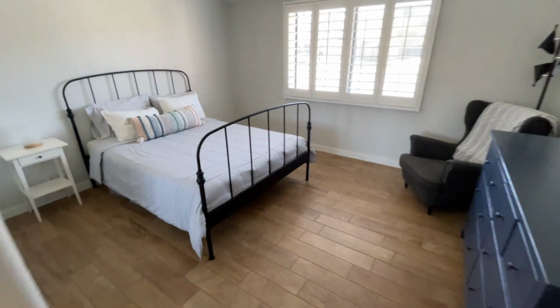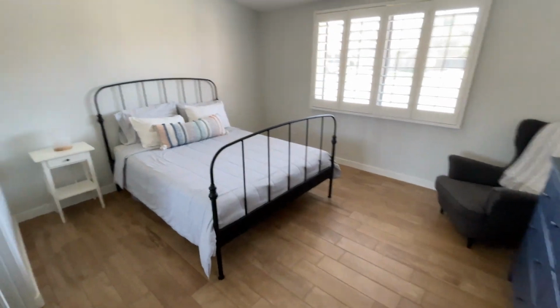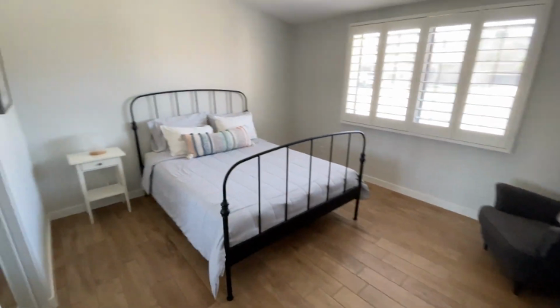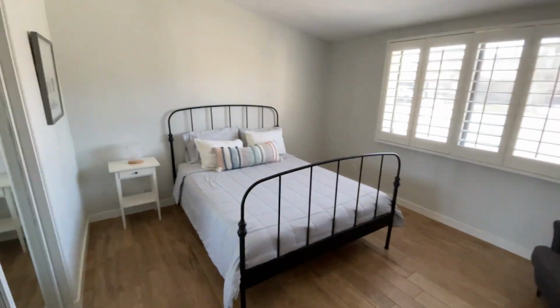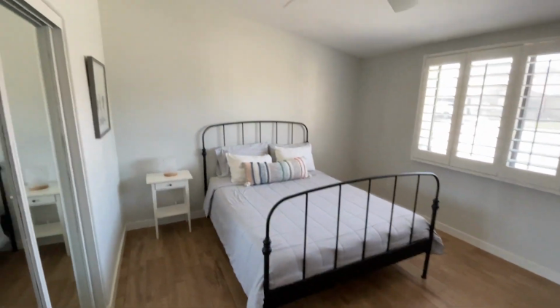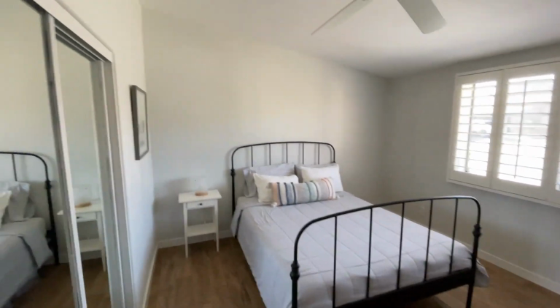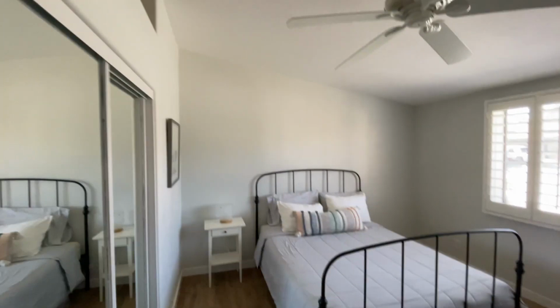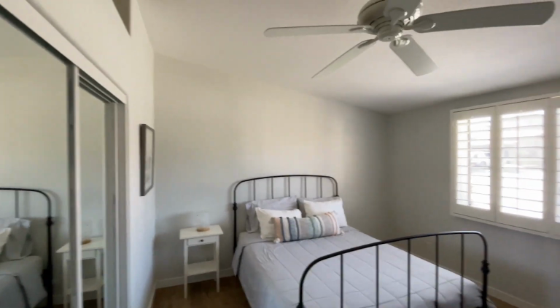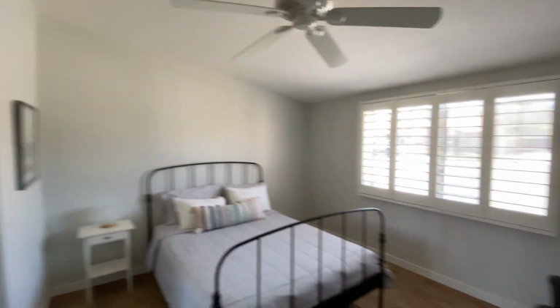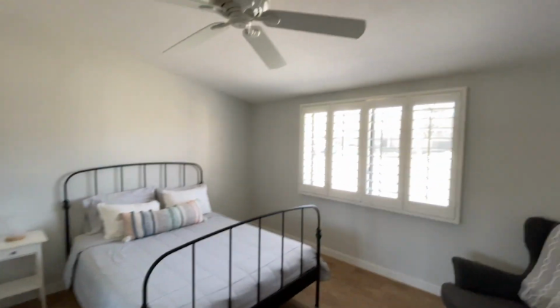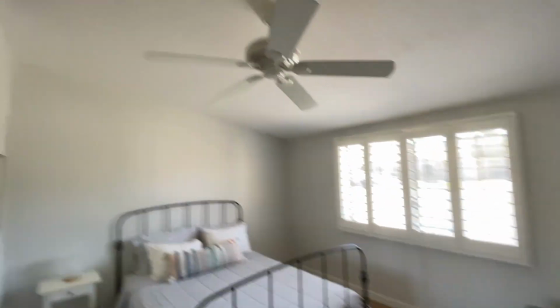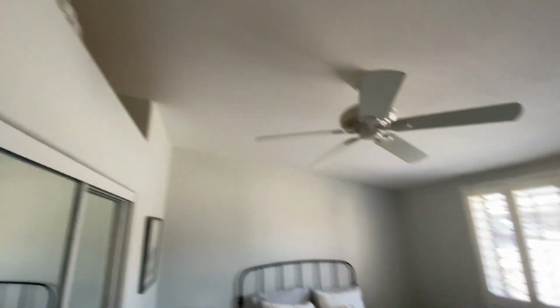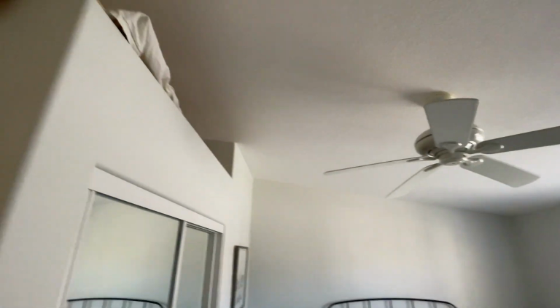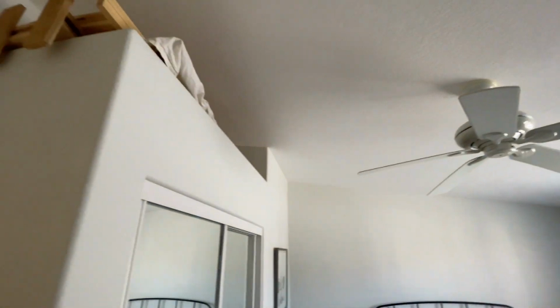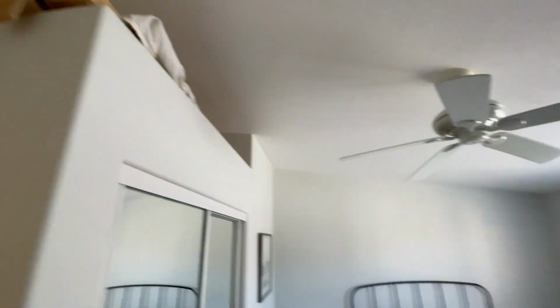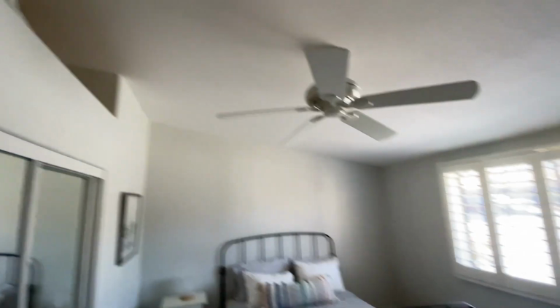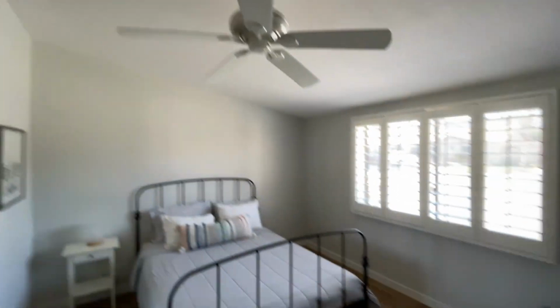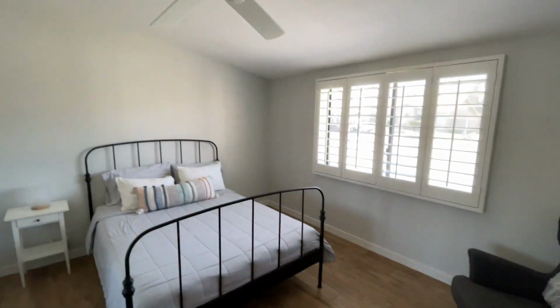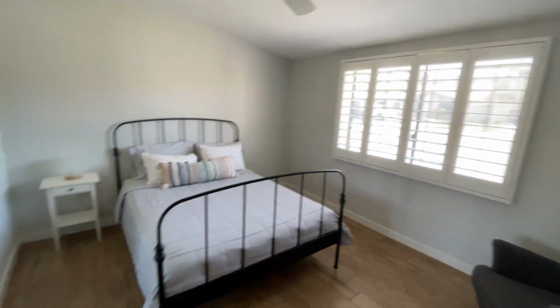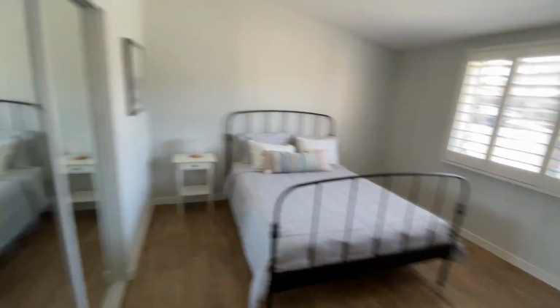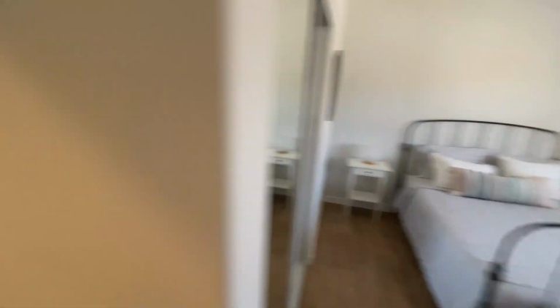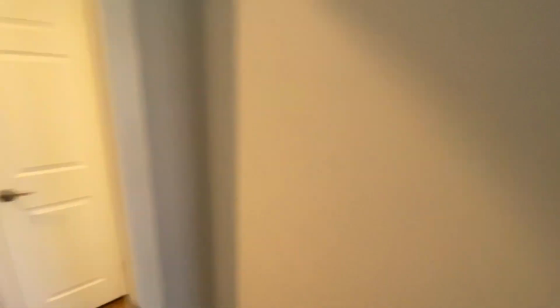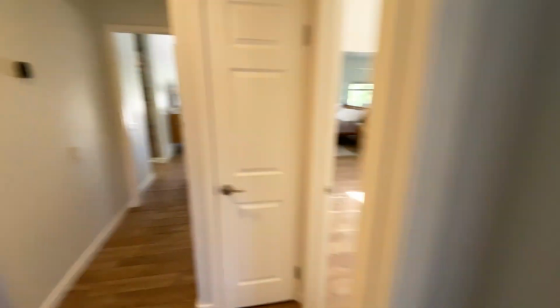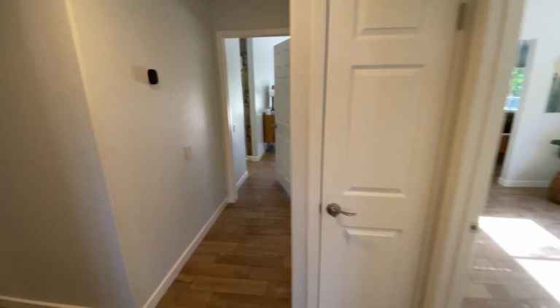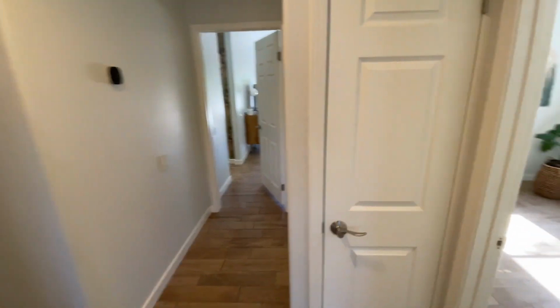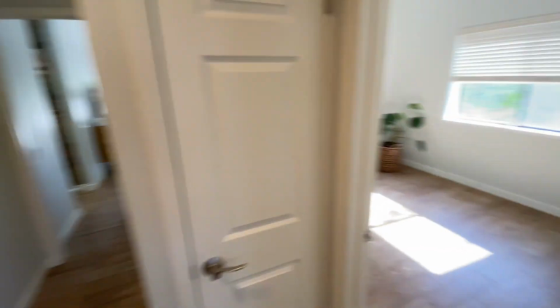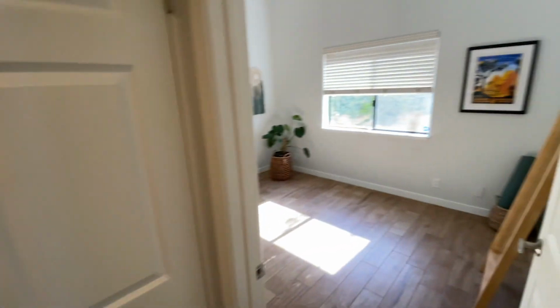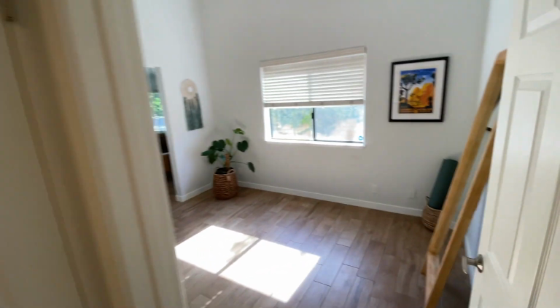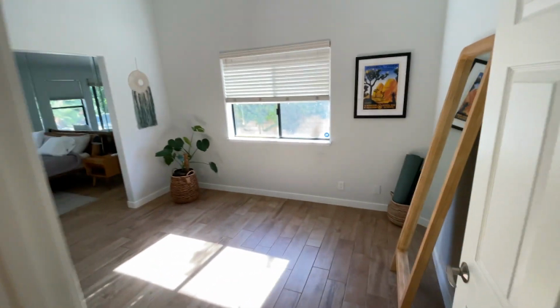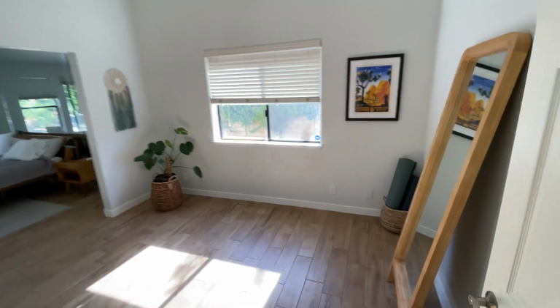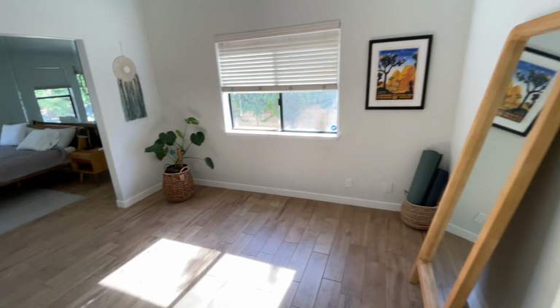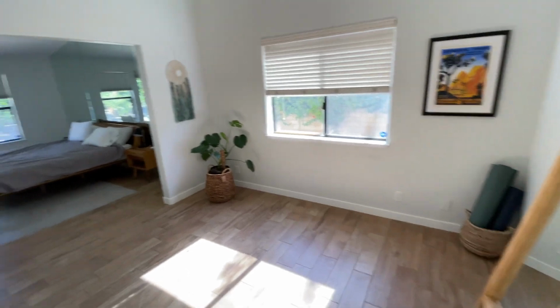Here's another bedroom right here, very nice, with nice tall ceilings. It's a lovely house. And here's the primary bedroom.